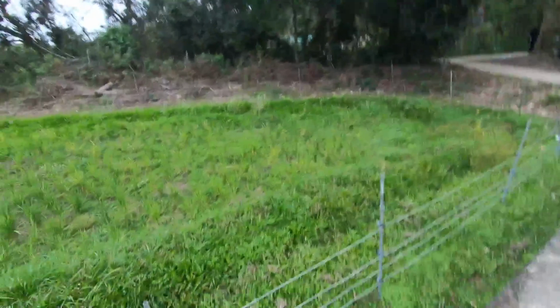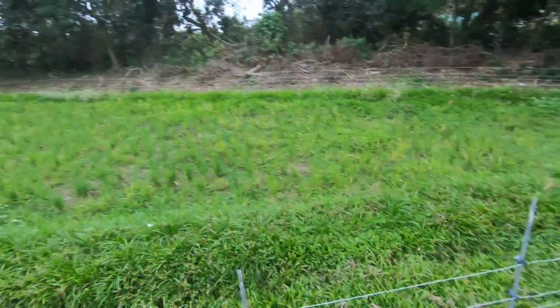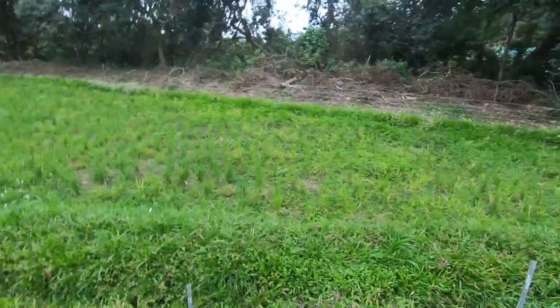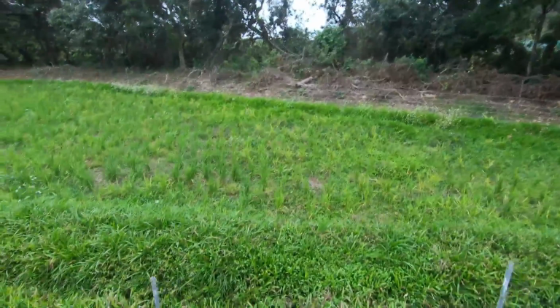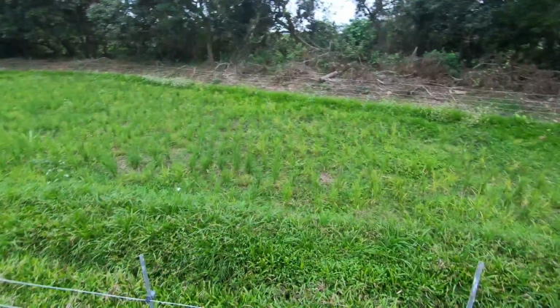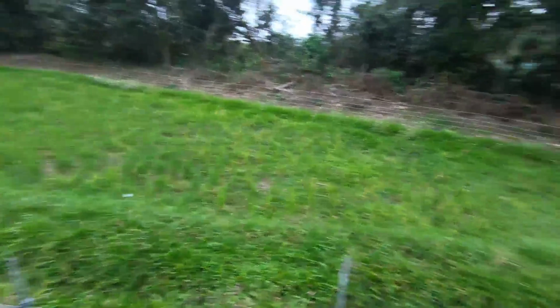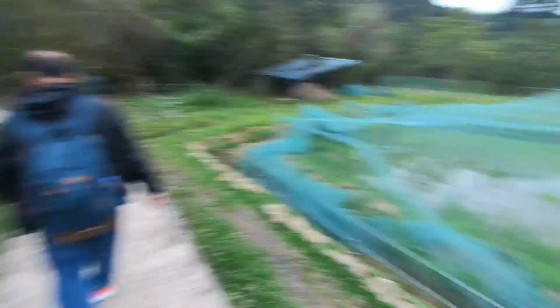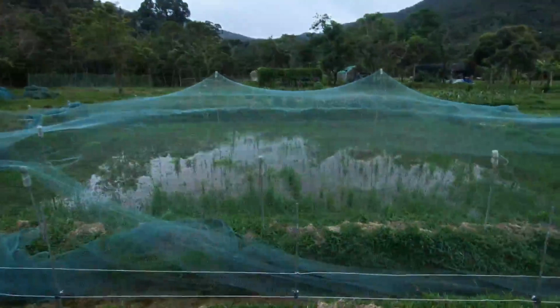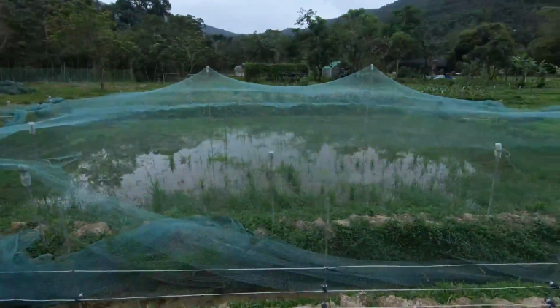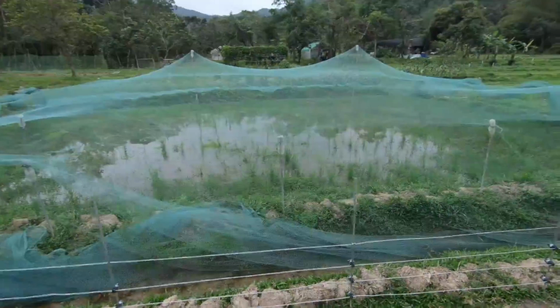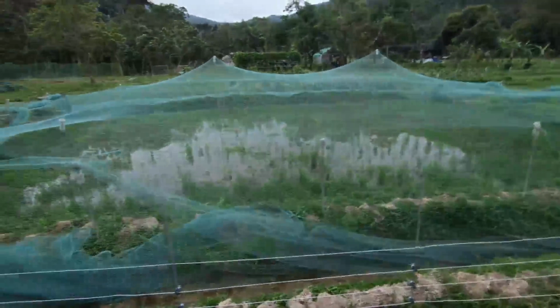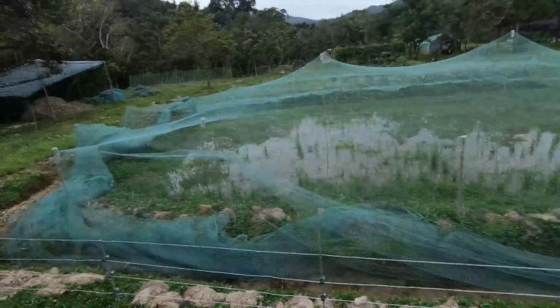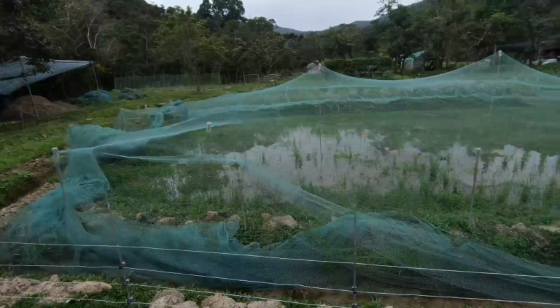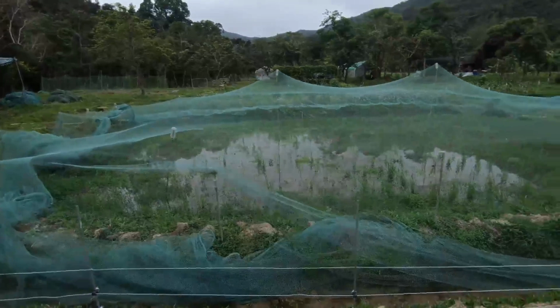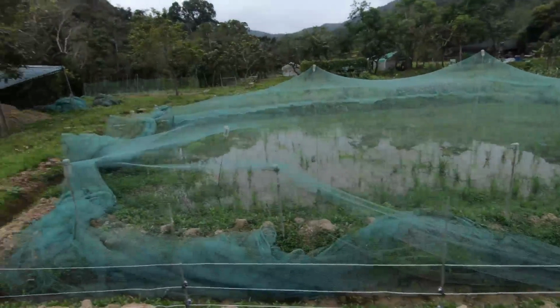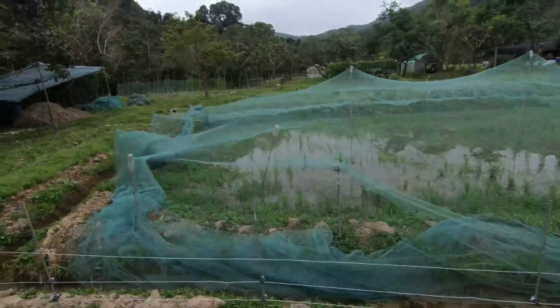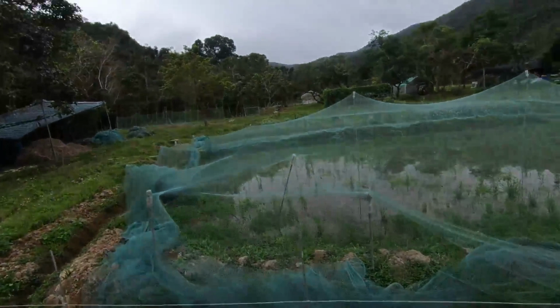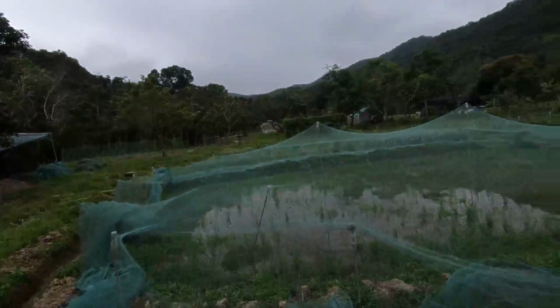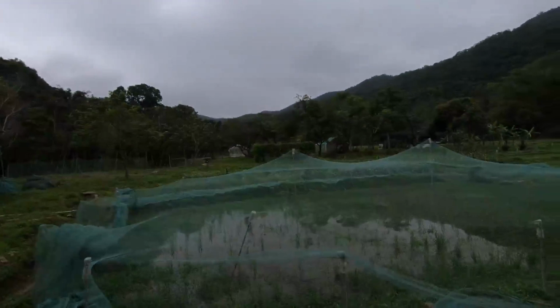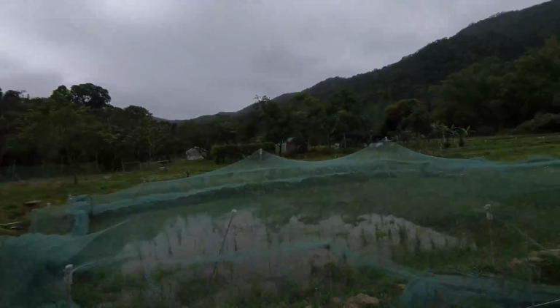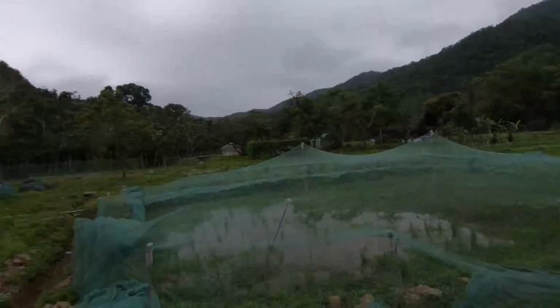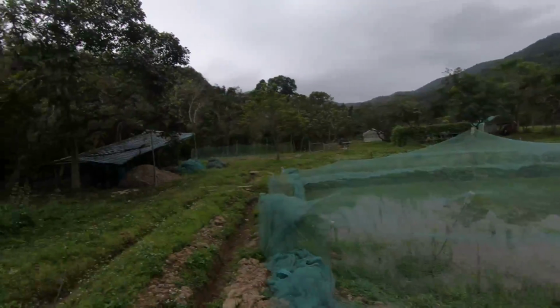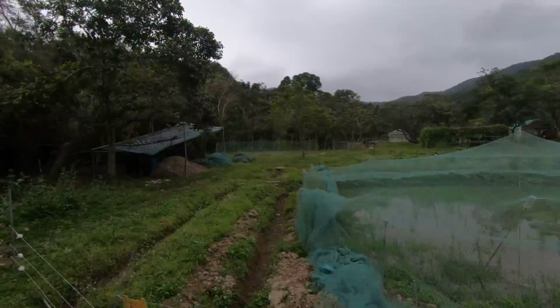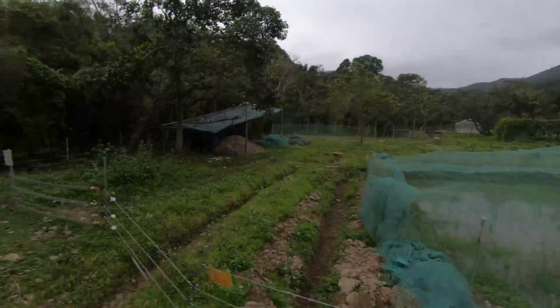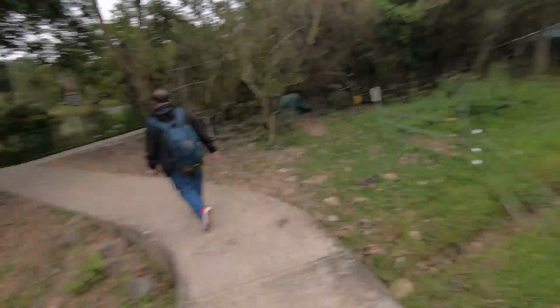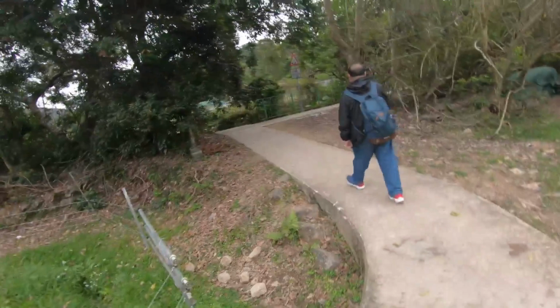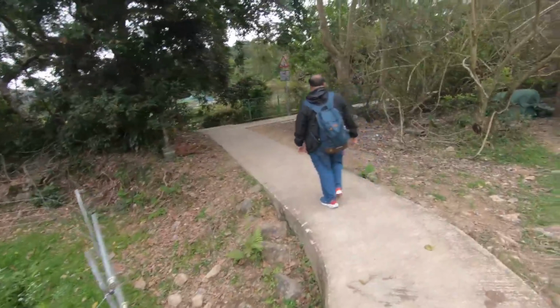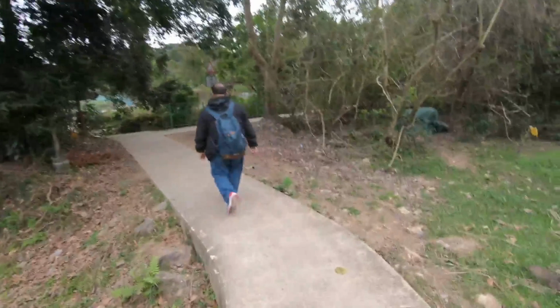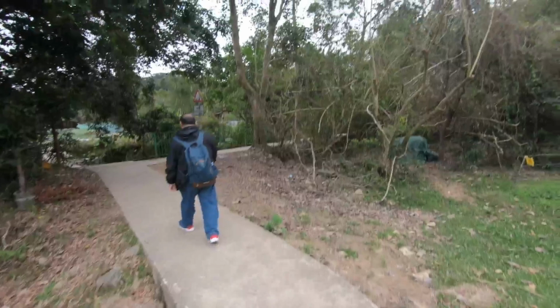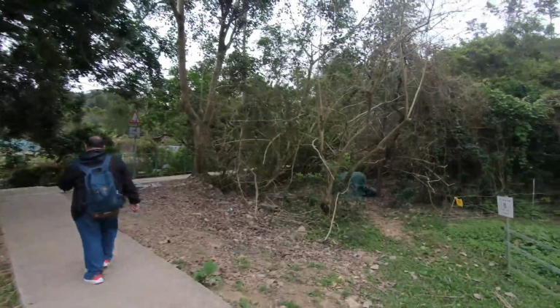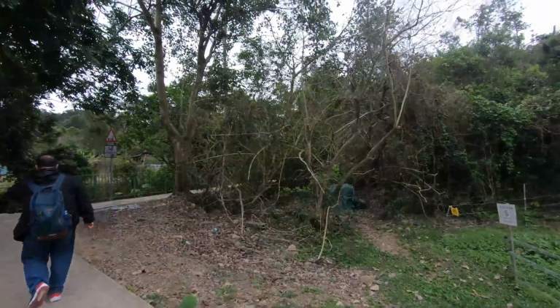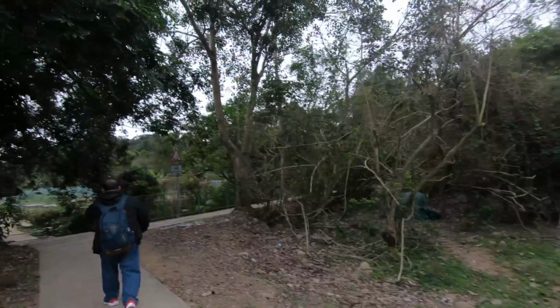This is rice, apparently, and these are rice paddies as well. All organic. And then I'm walking up to the village.